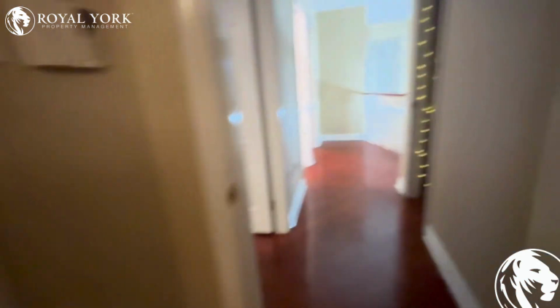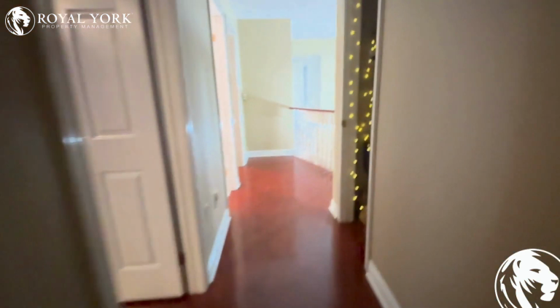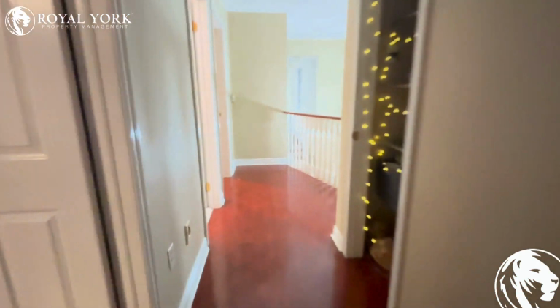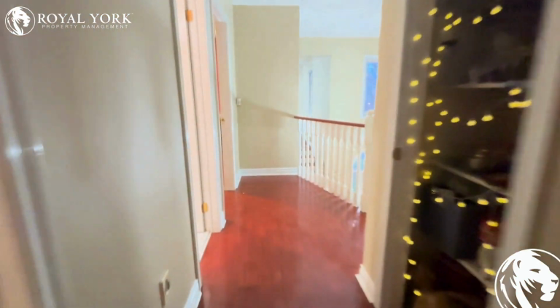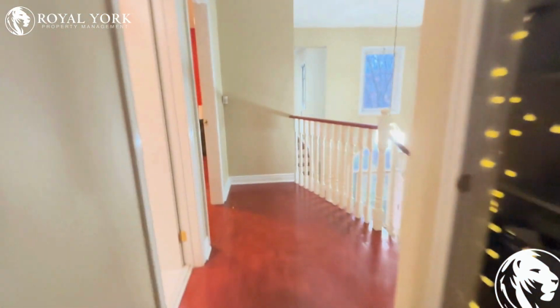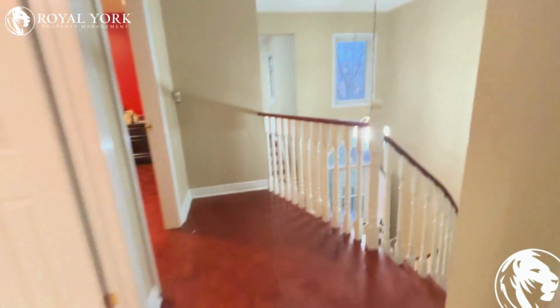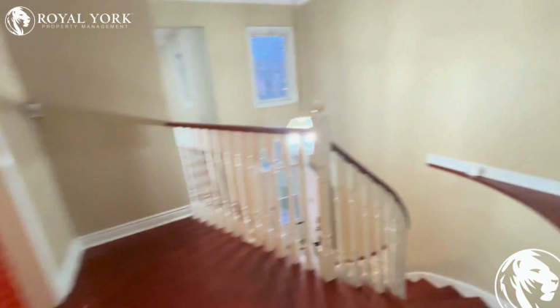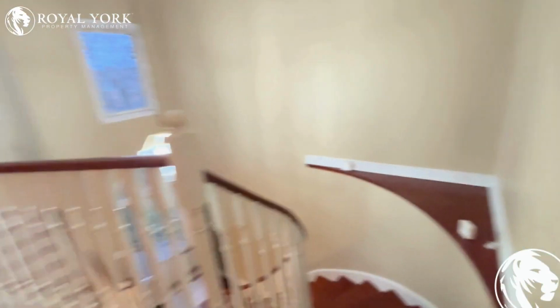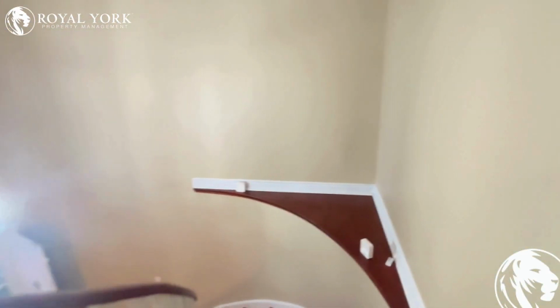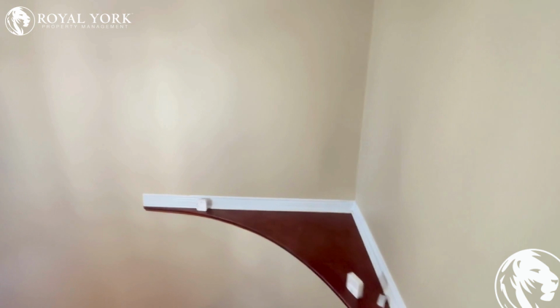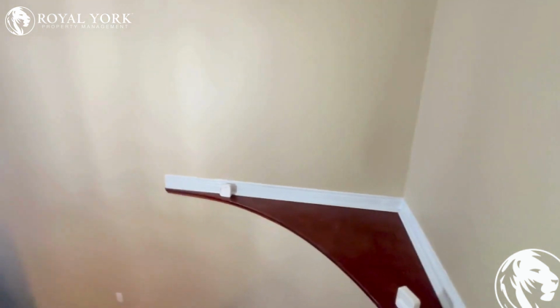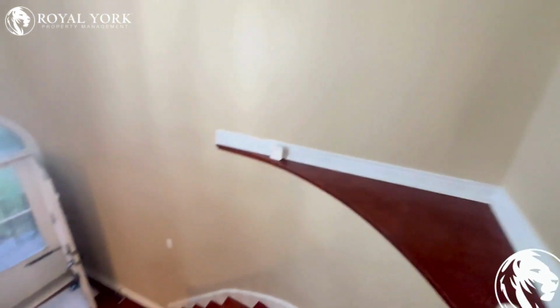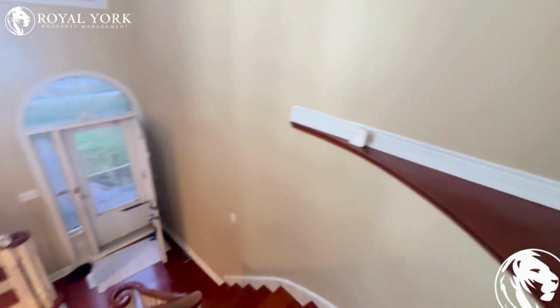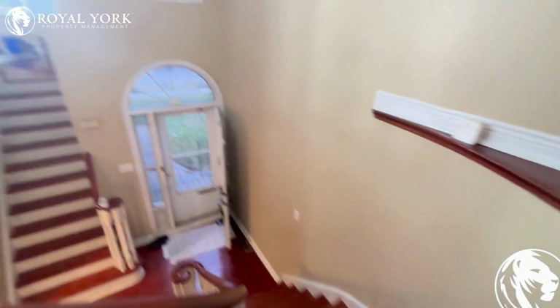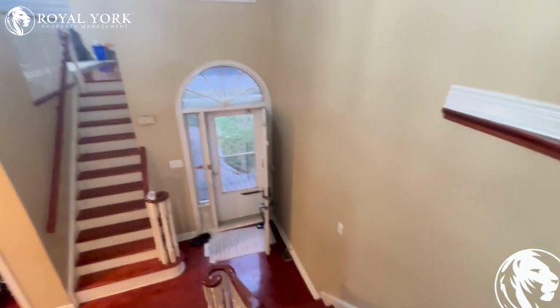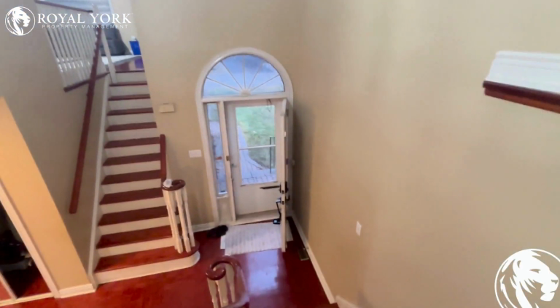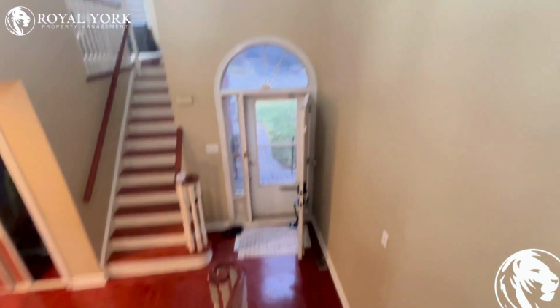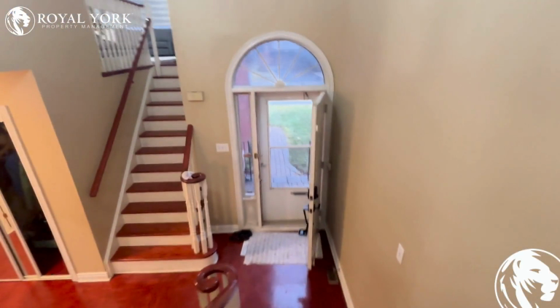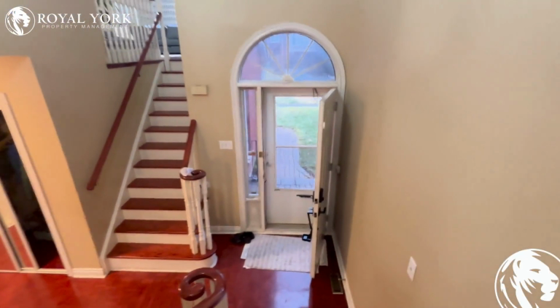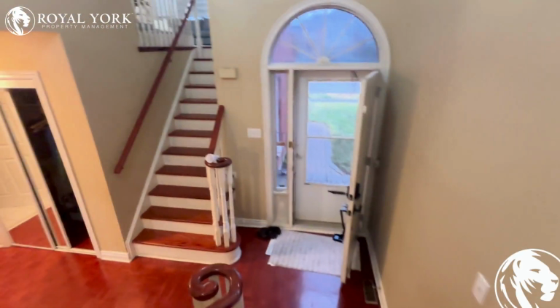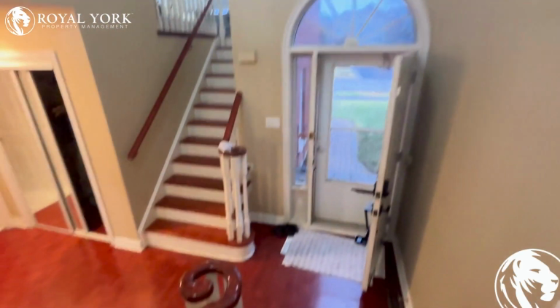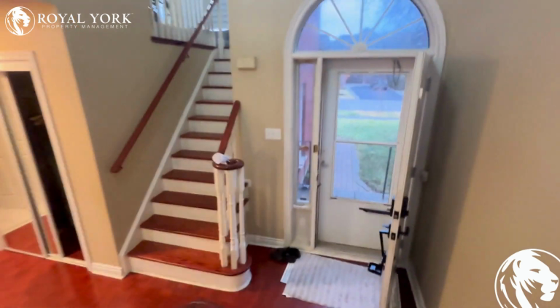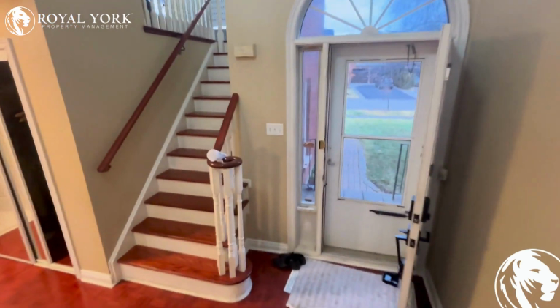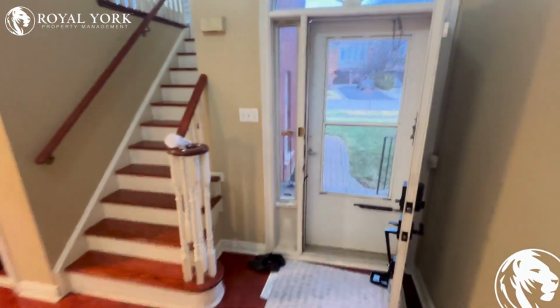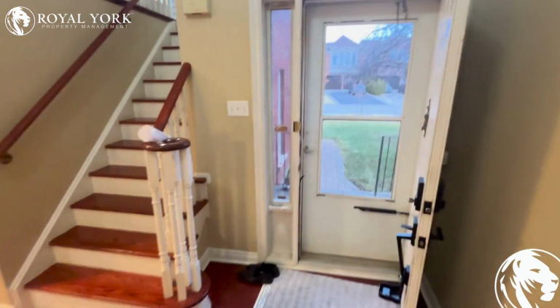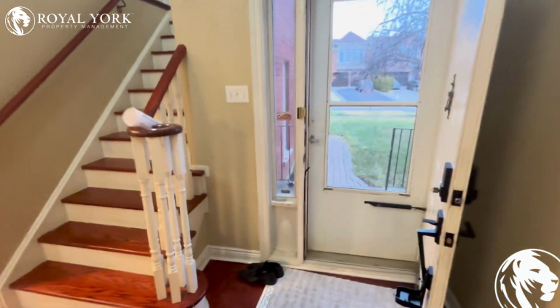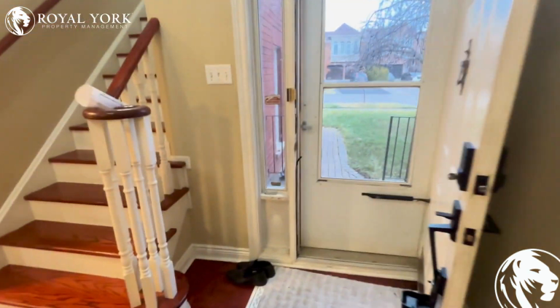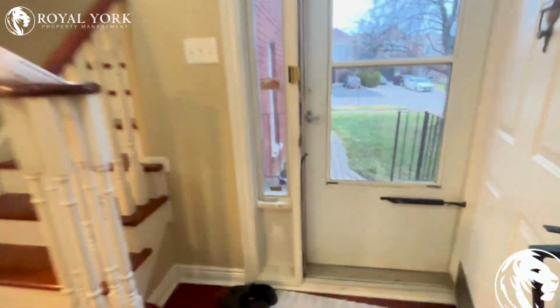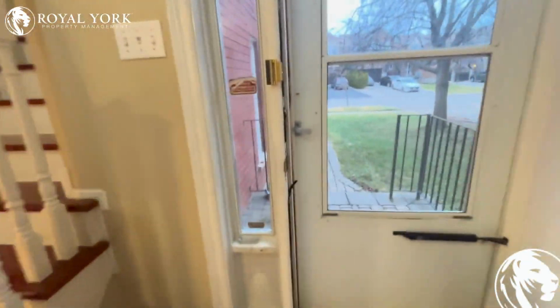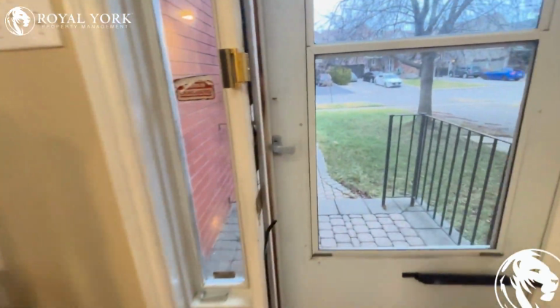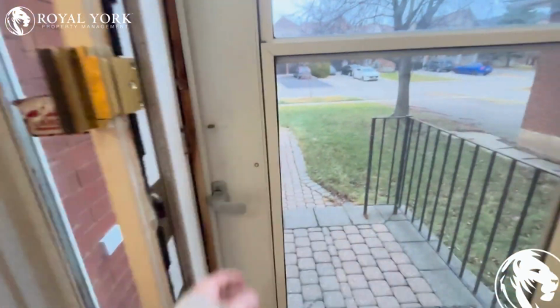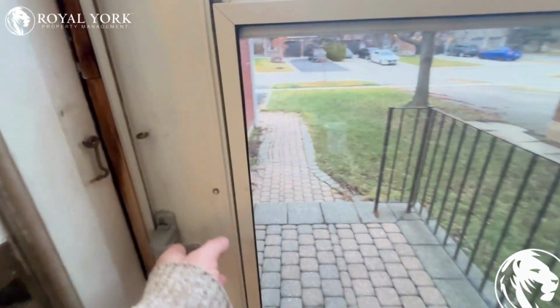If you enjoyed this tour and you're looking for a home in the Mississauga area, we'd be more than happy to show you this property. Just contact us at Royal York Property Management — we'd be happy to schedule you in. Thank you very much.